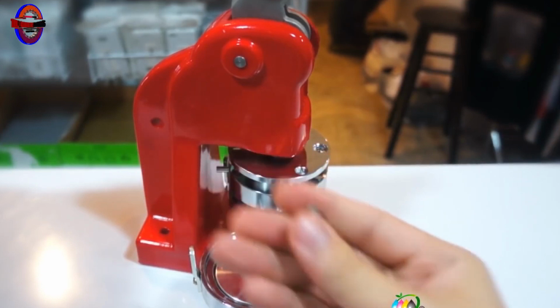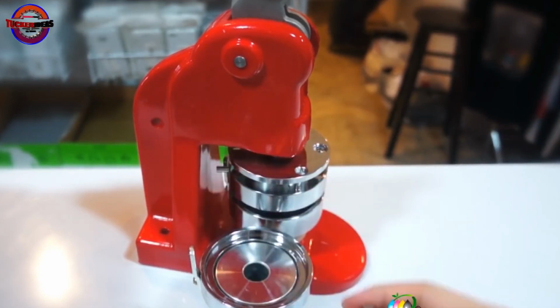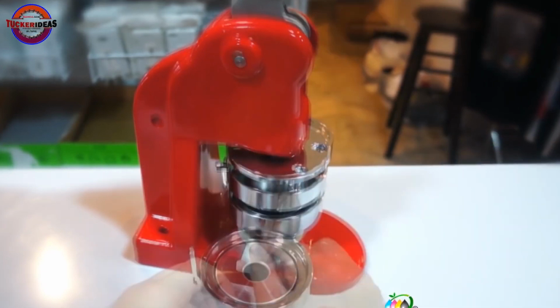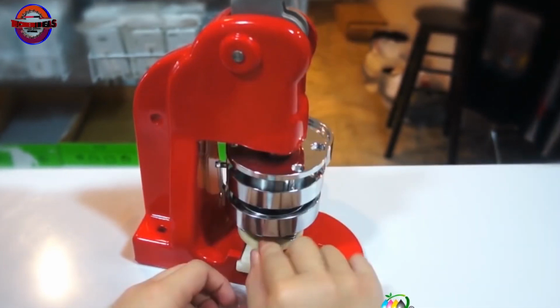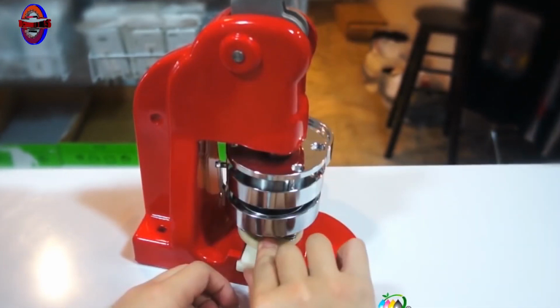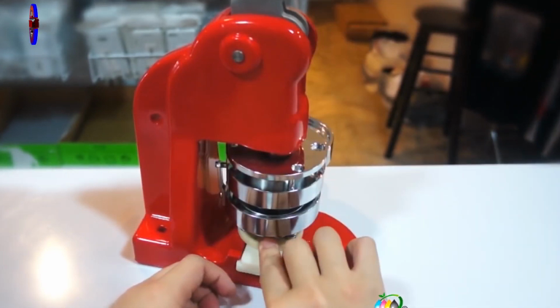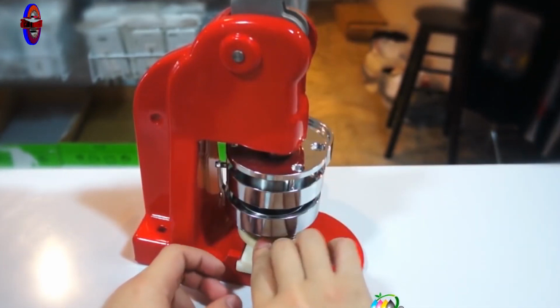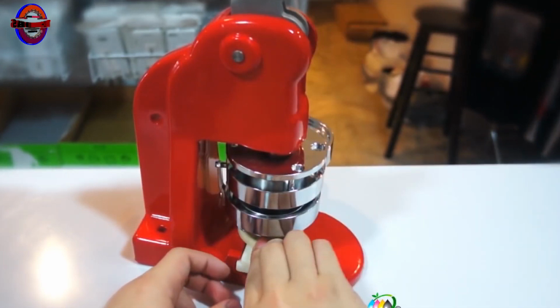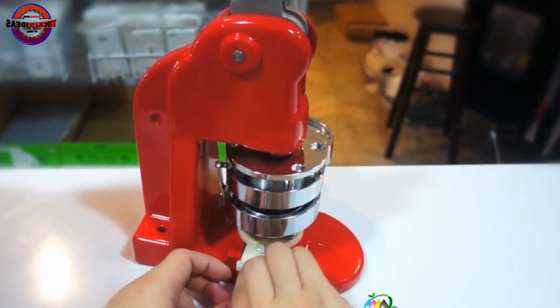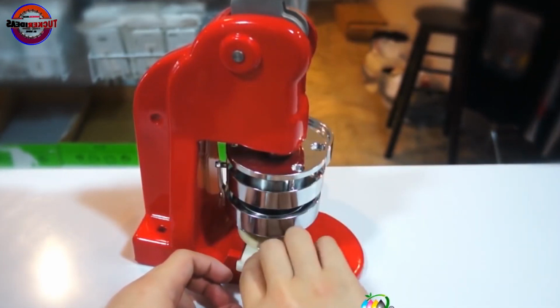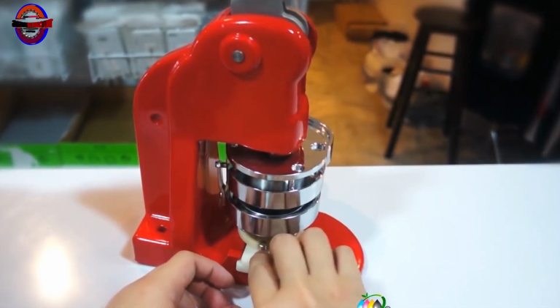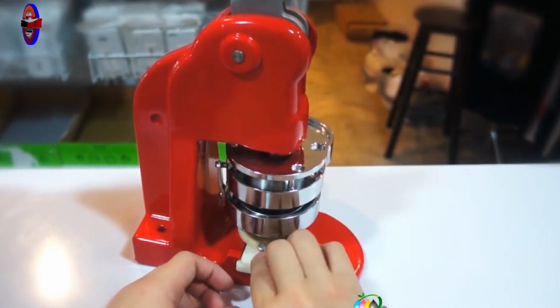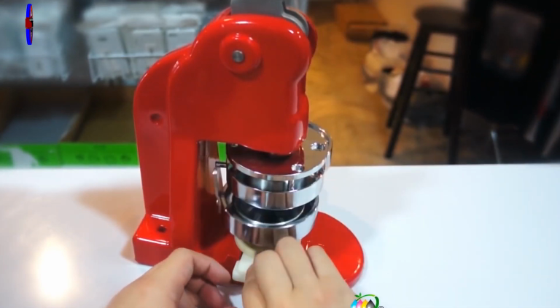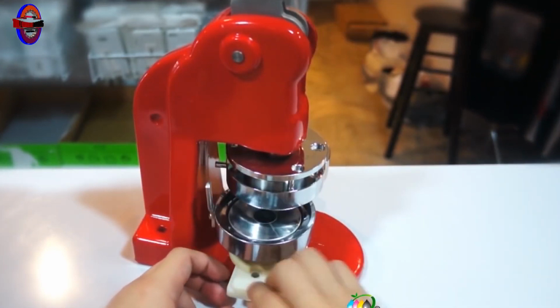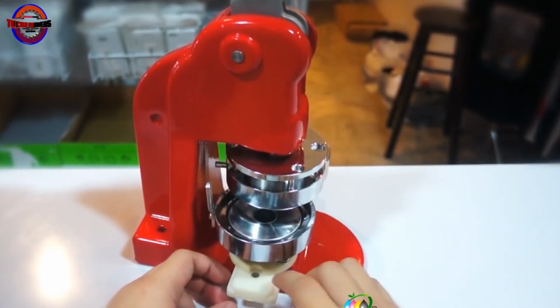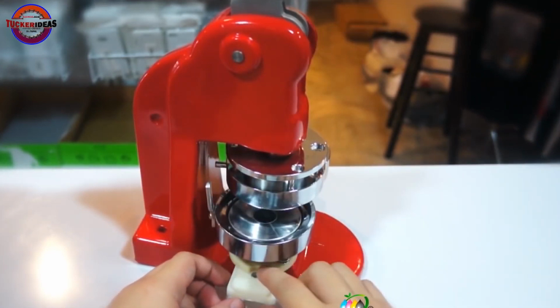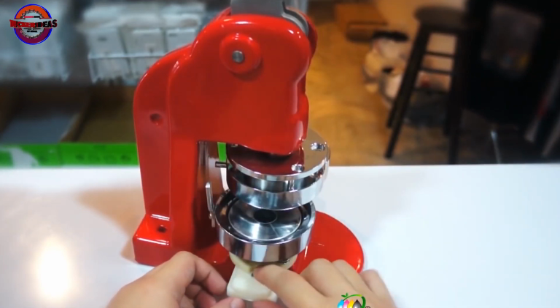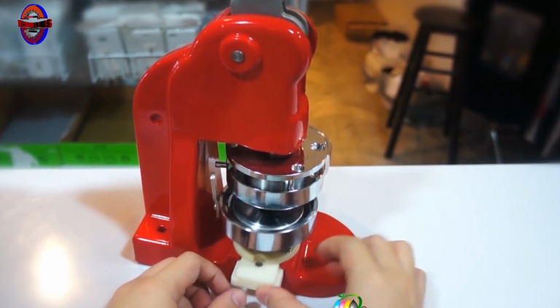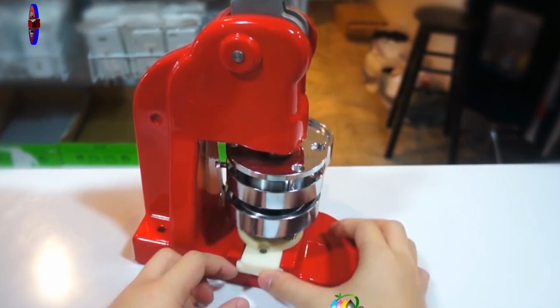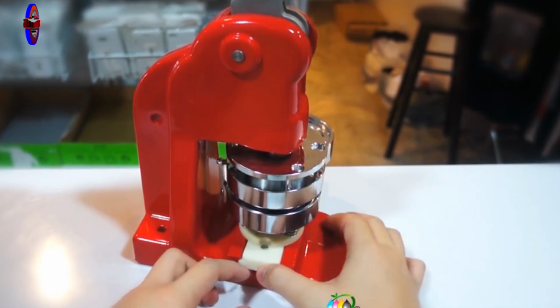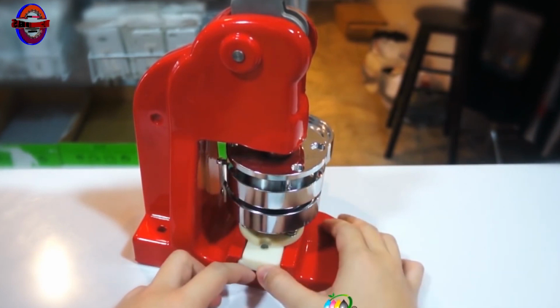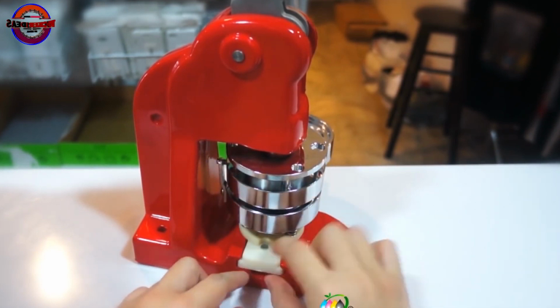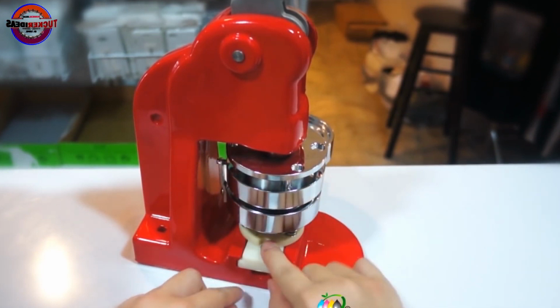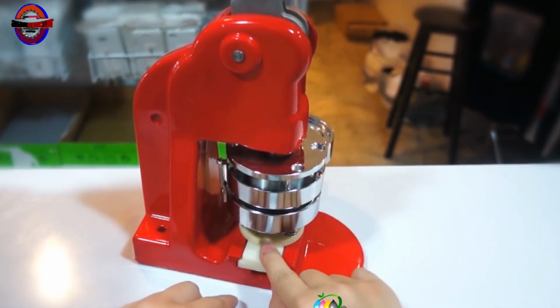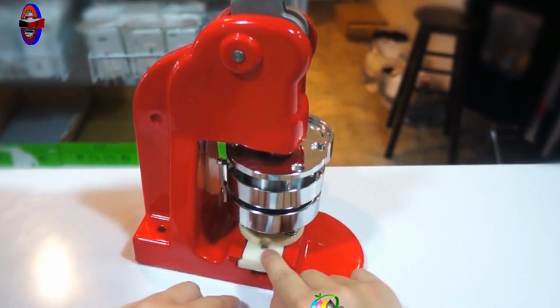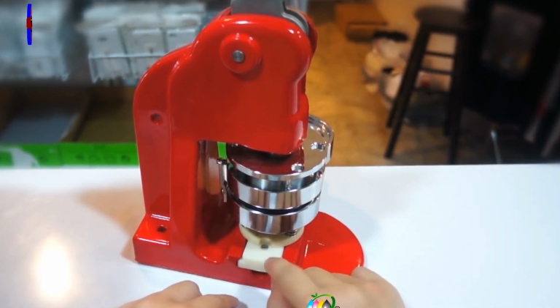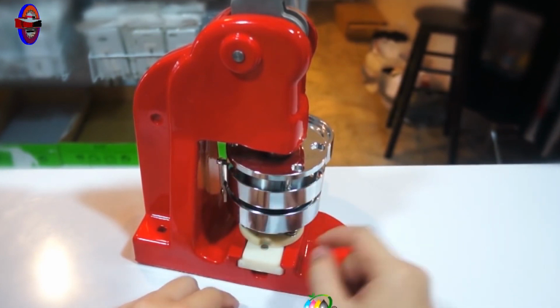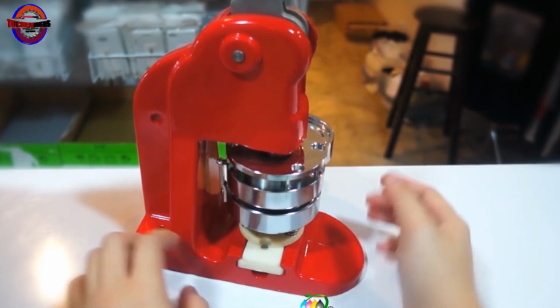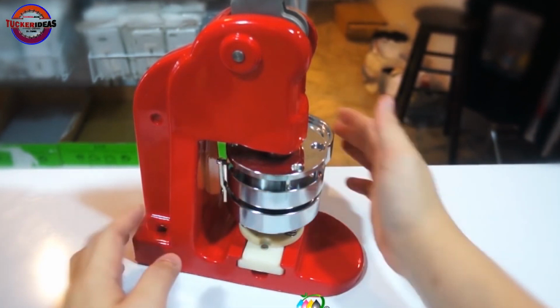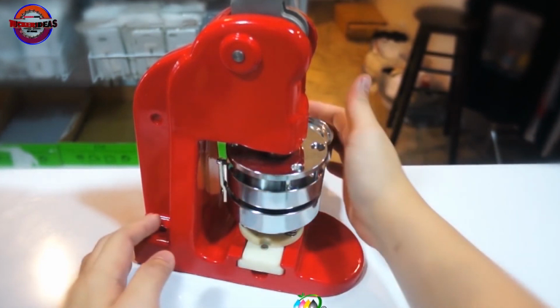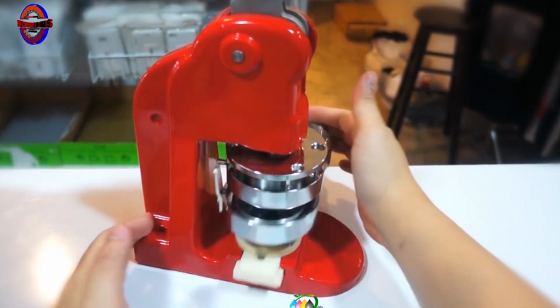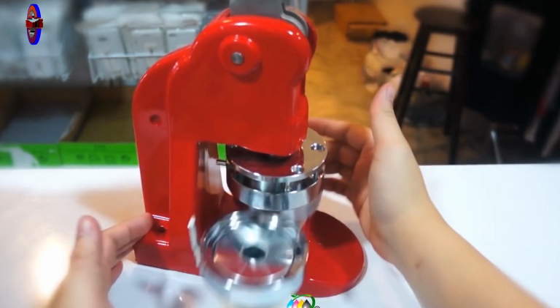It will be easy to use the batches in a size. So you can do batches in a size. Let's see how the machine works.